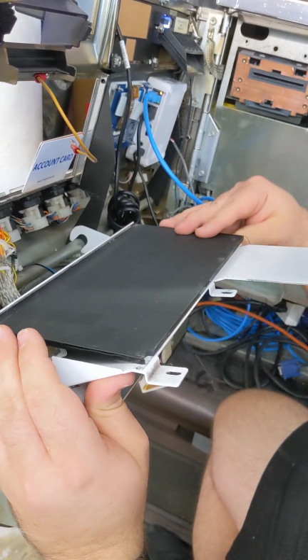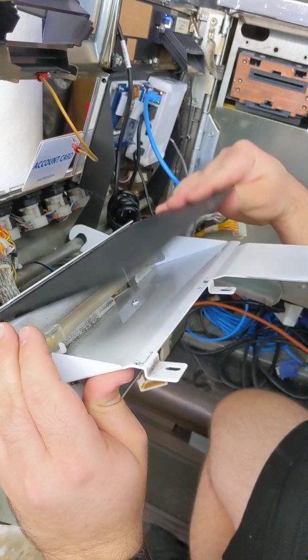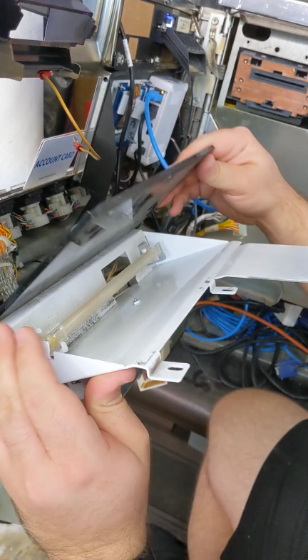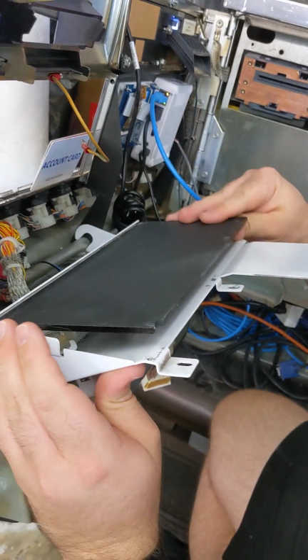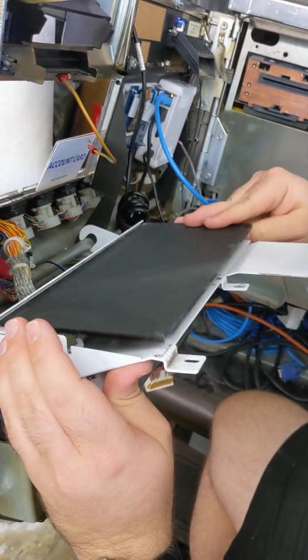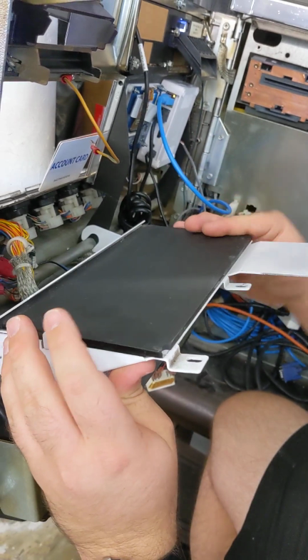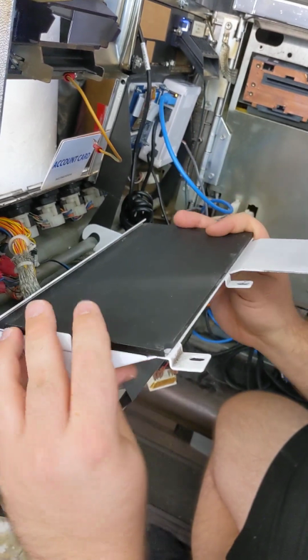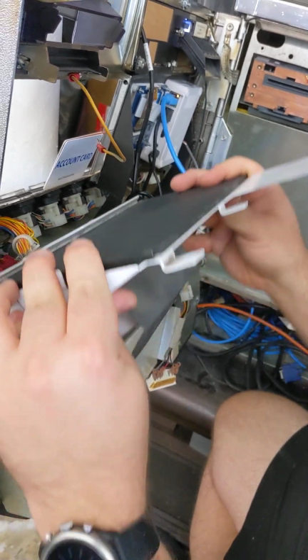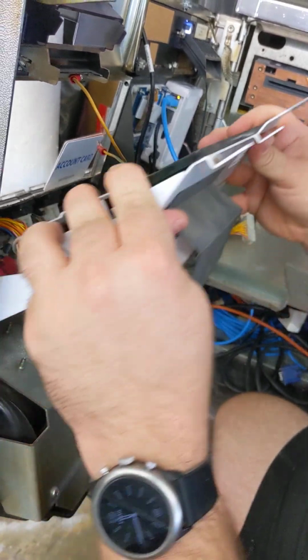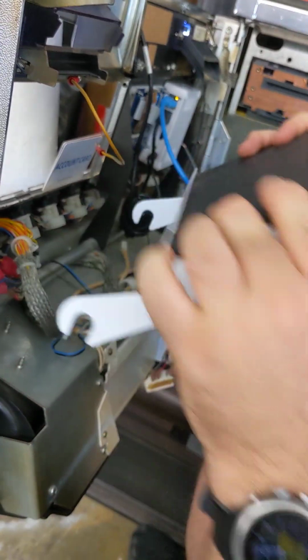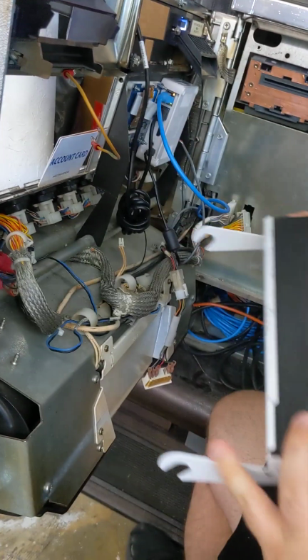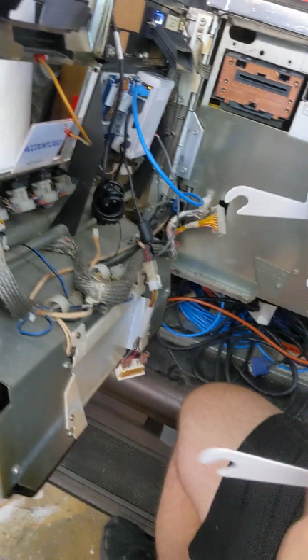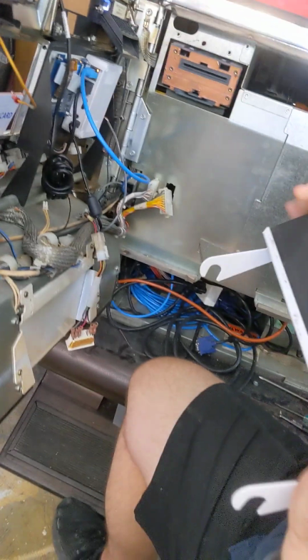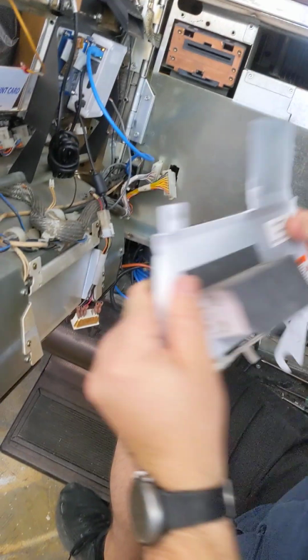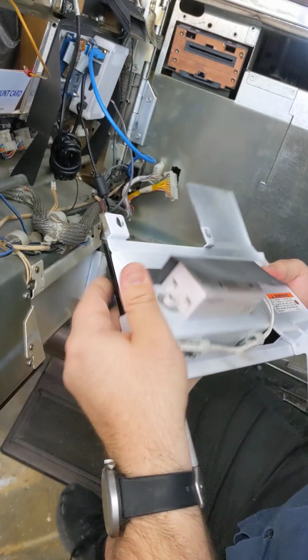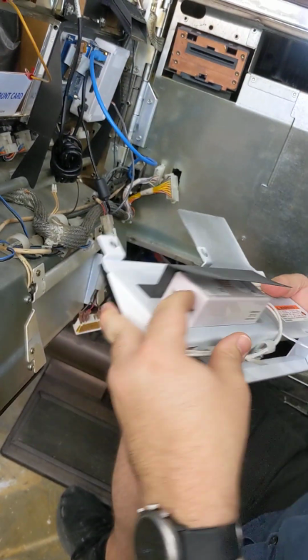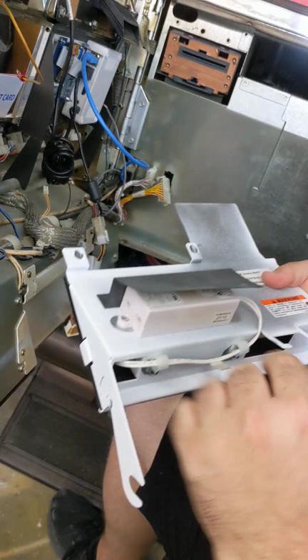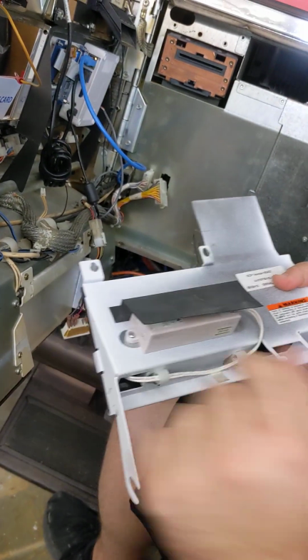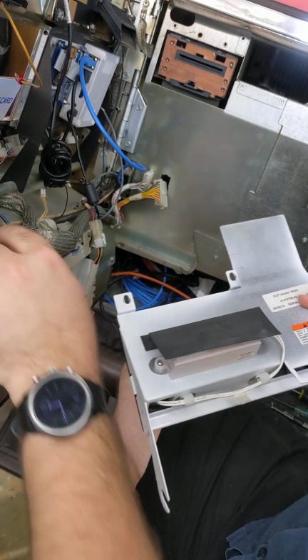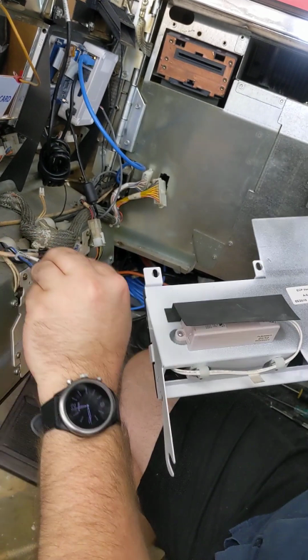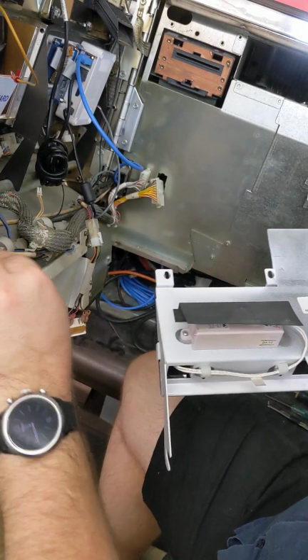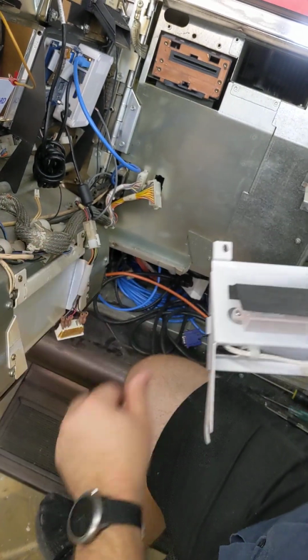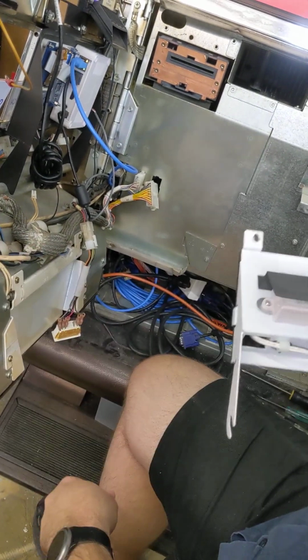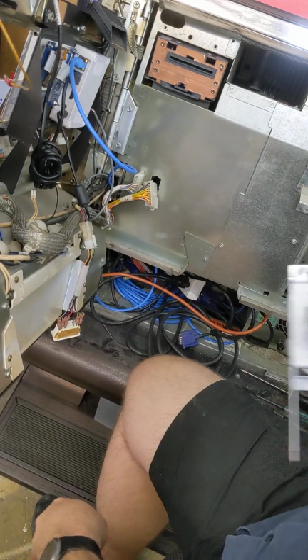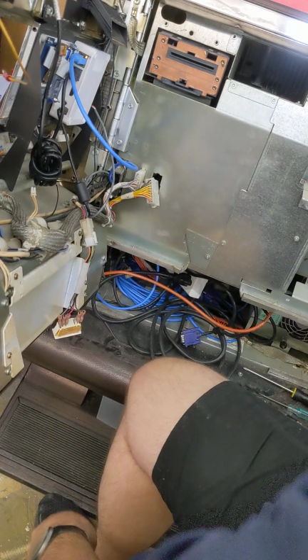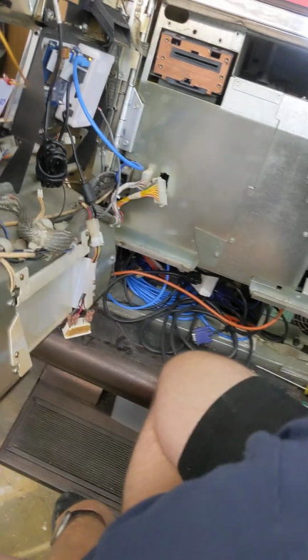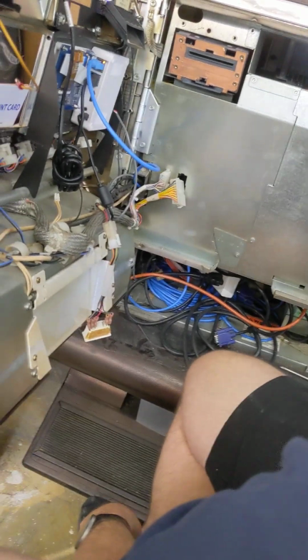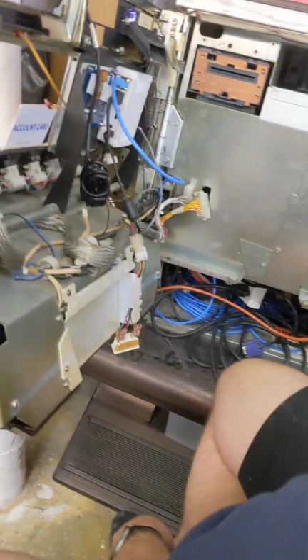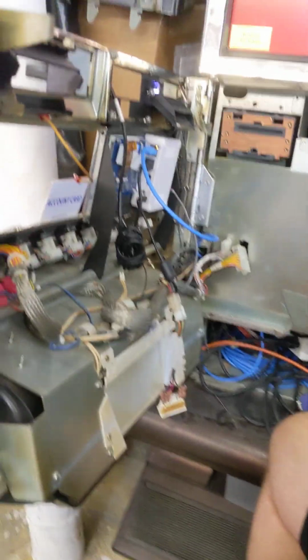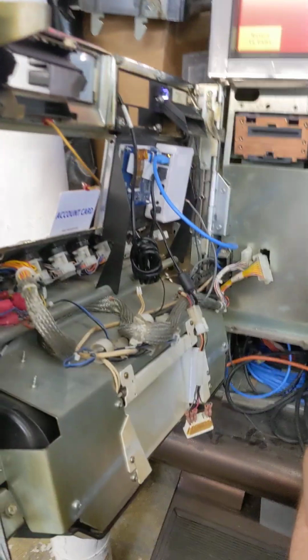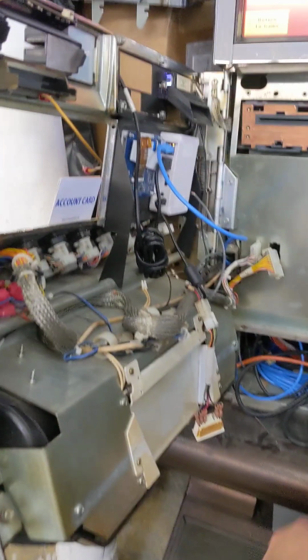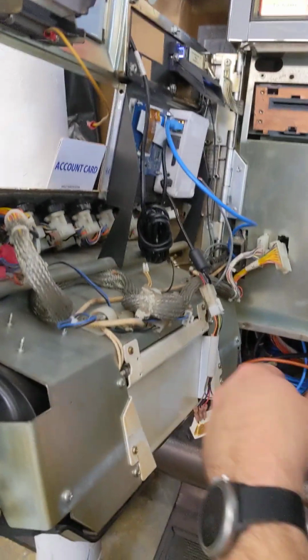This glass is free floating — it'll move around. Now if you want to unplug the lights, that's fine. Set them aside.